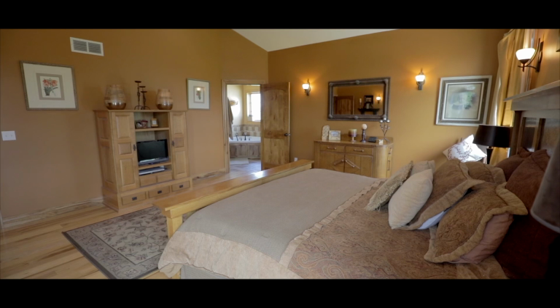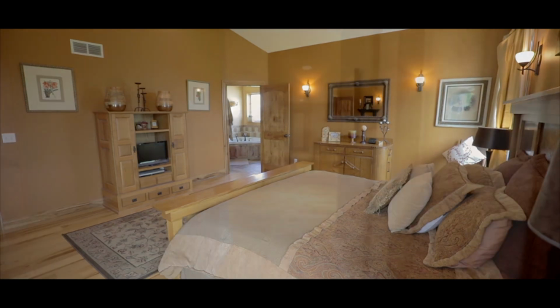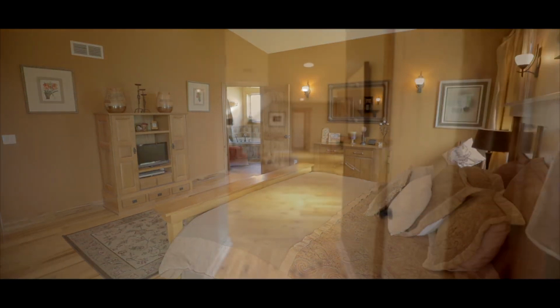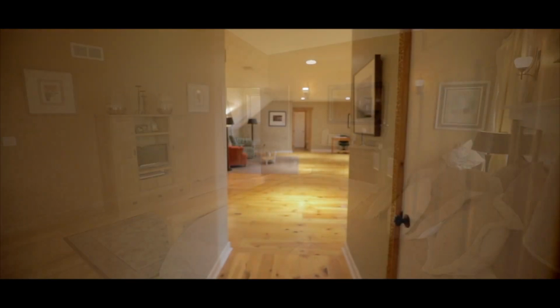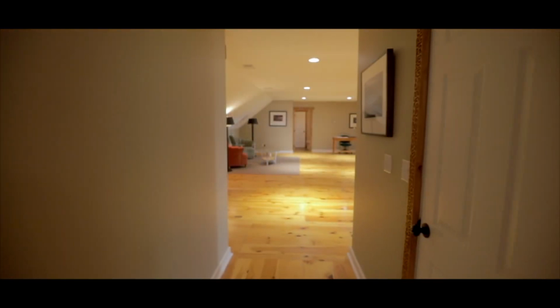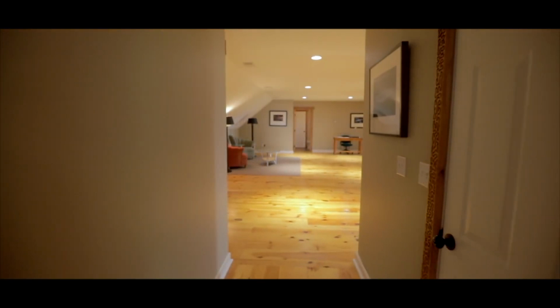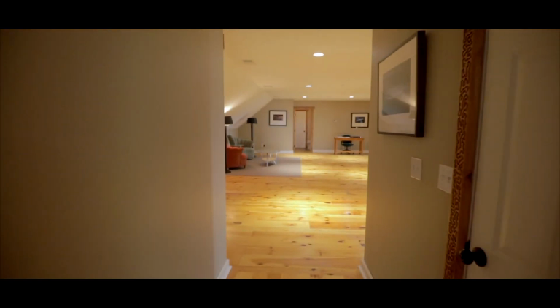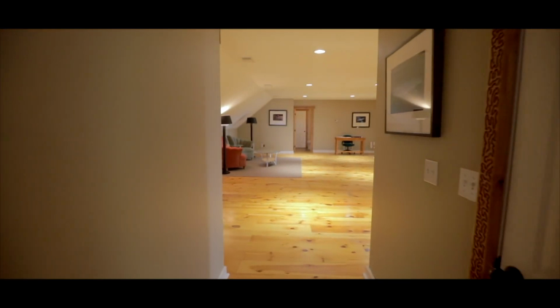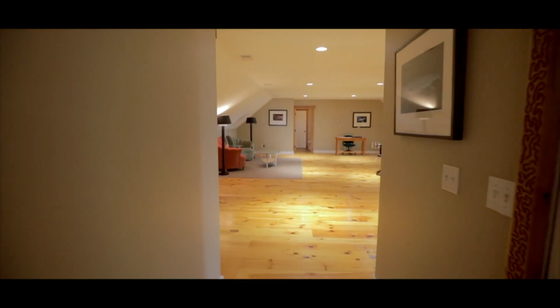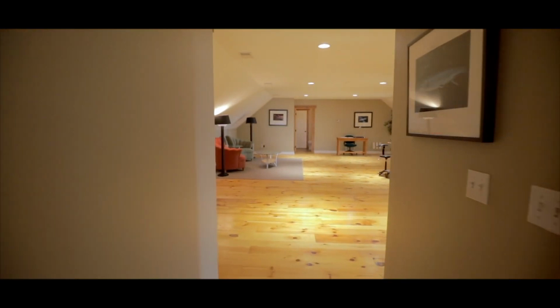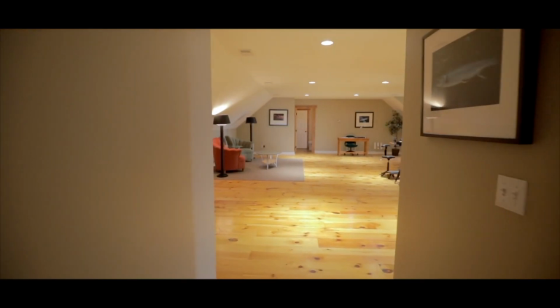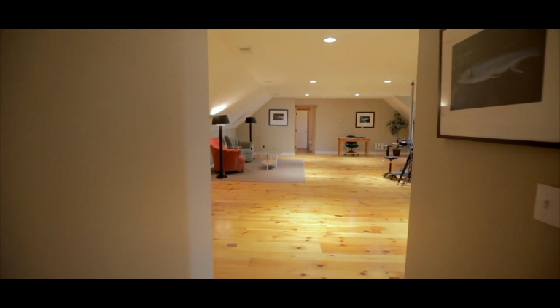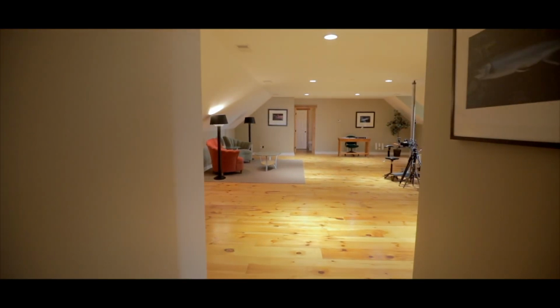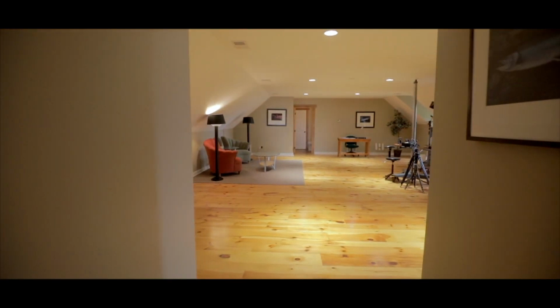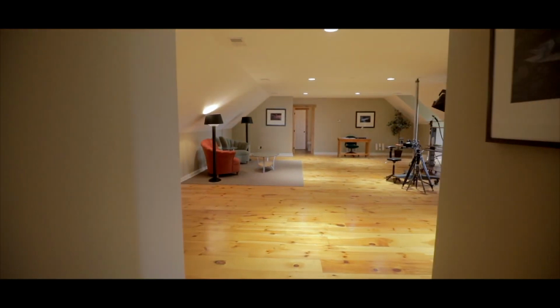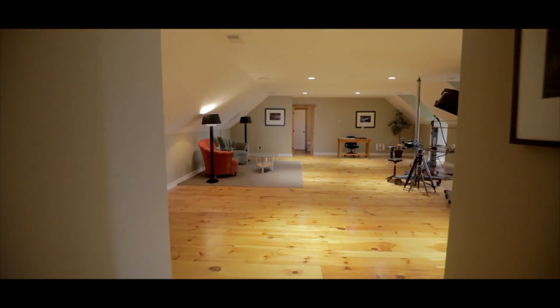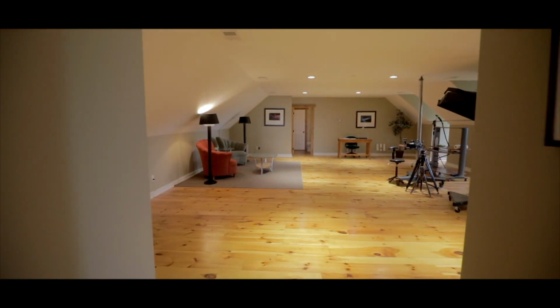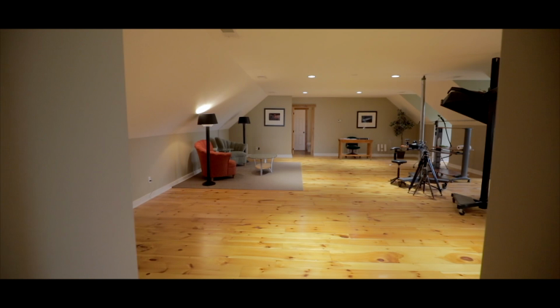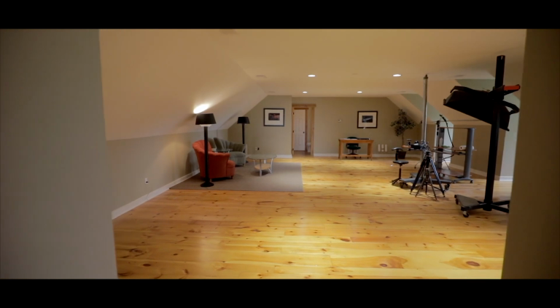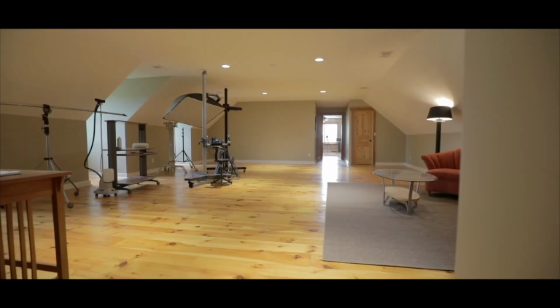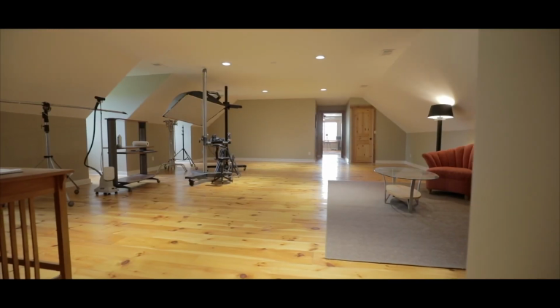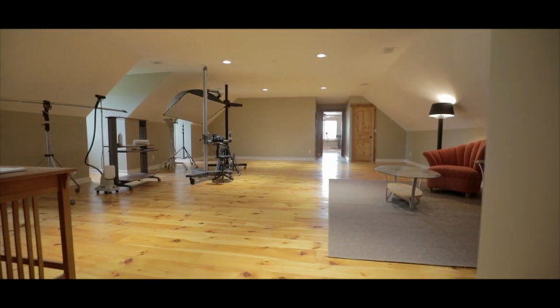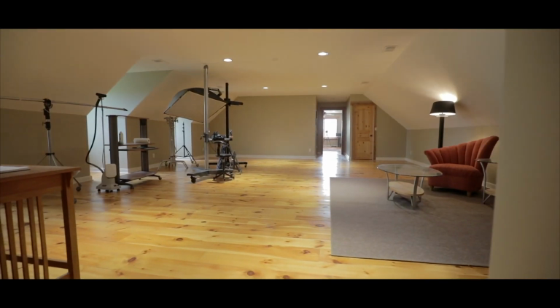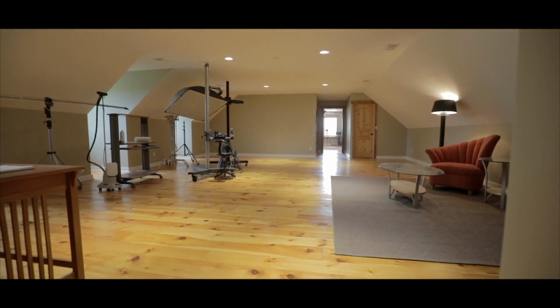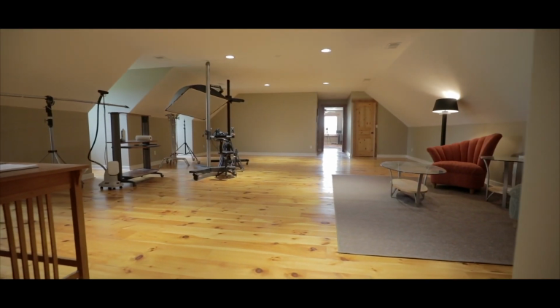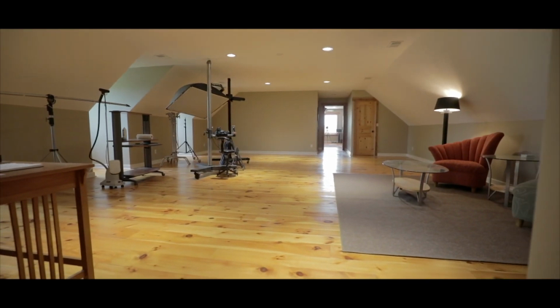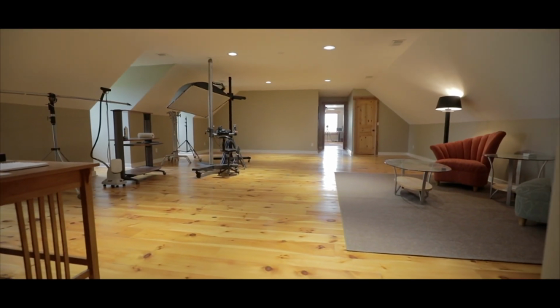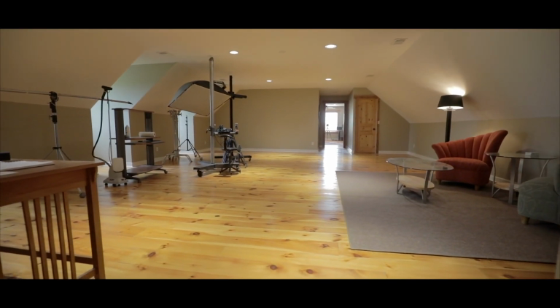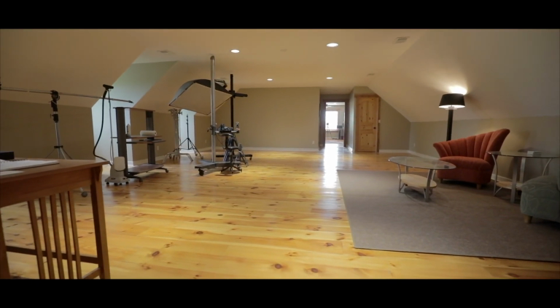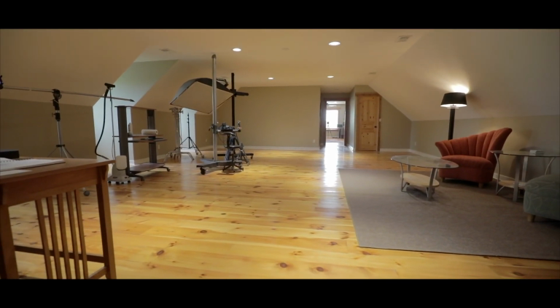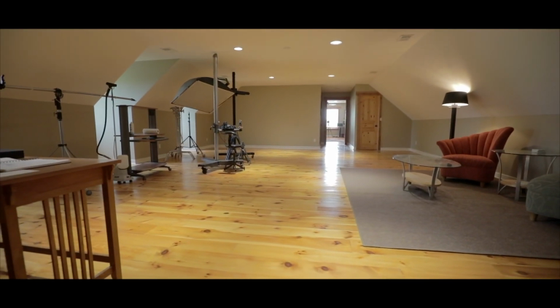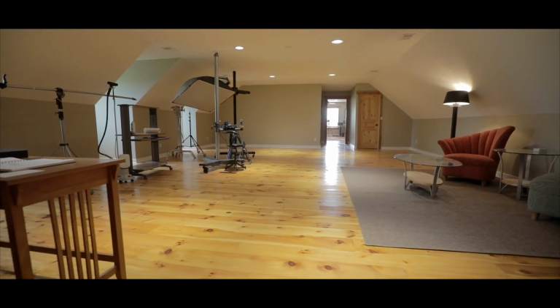The master bedroom features double designer sinks and heated floors. Head upstairs to a large open studio-style living space, just right for a home business or a kids' recreational area.